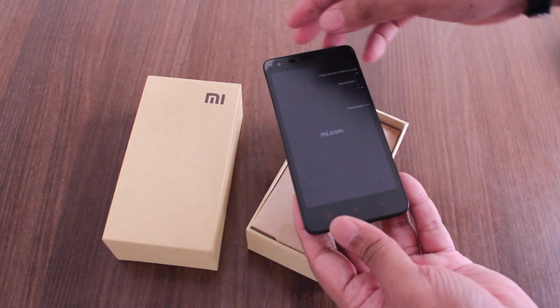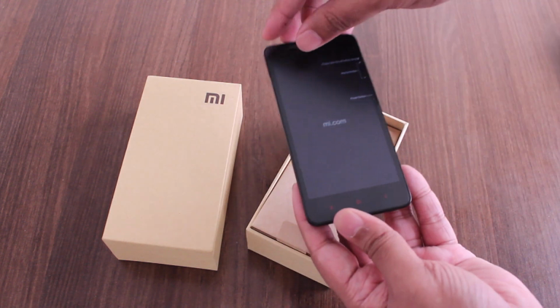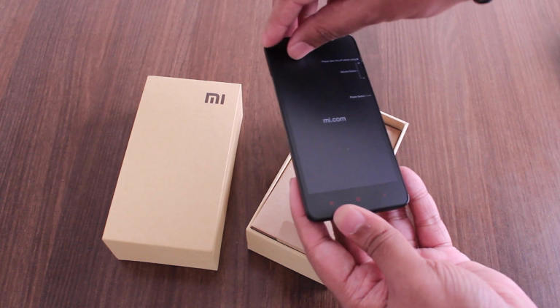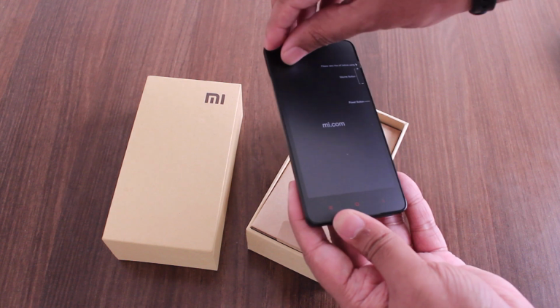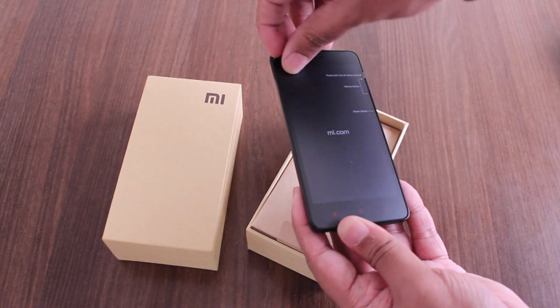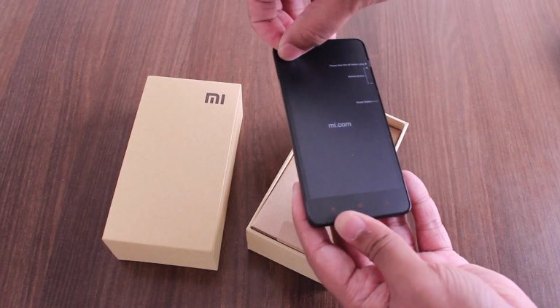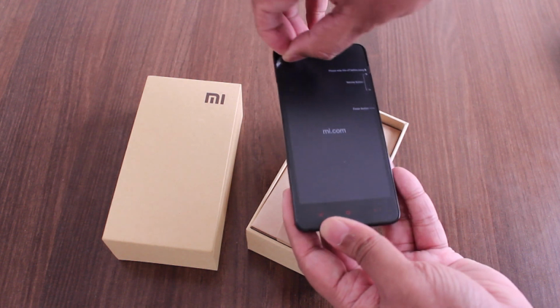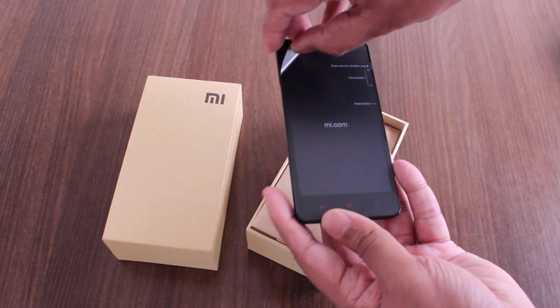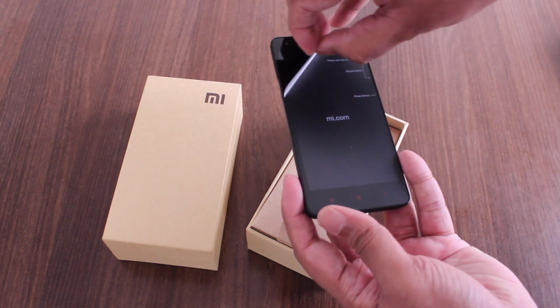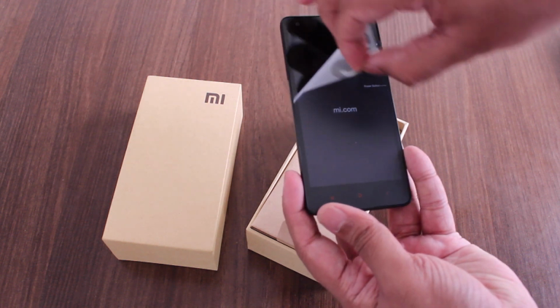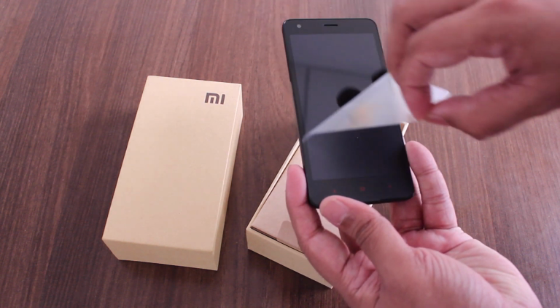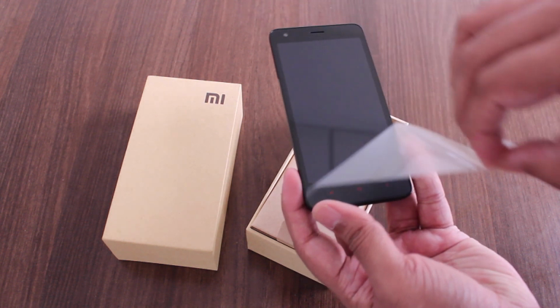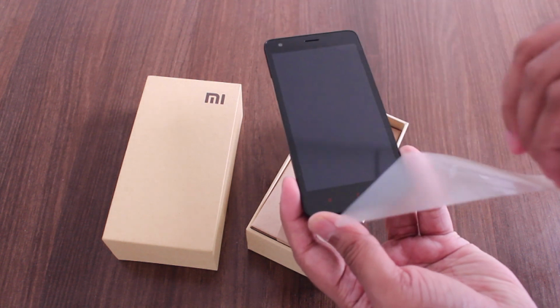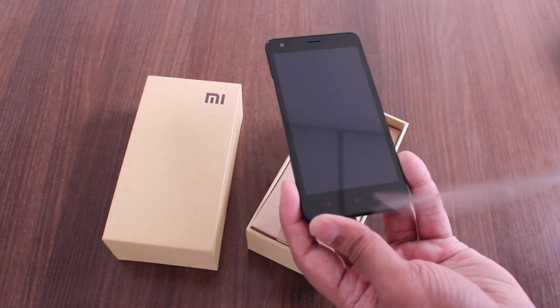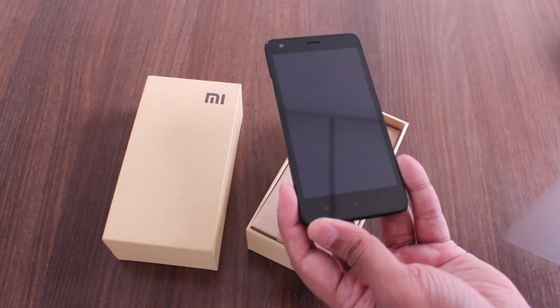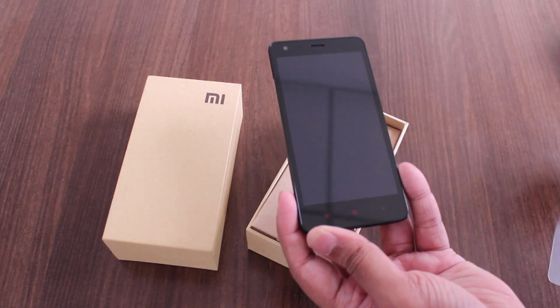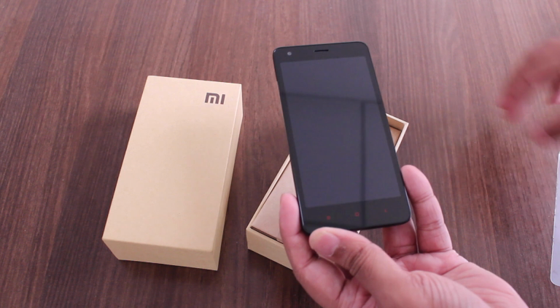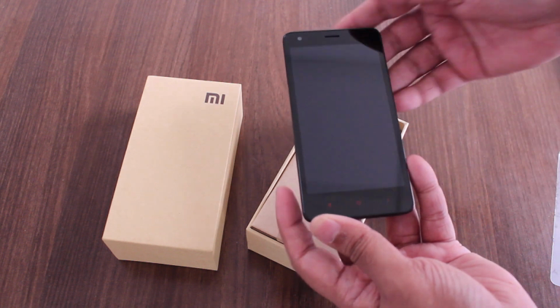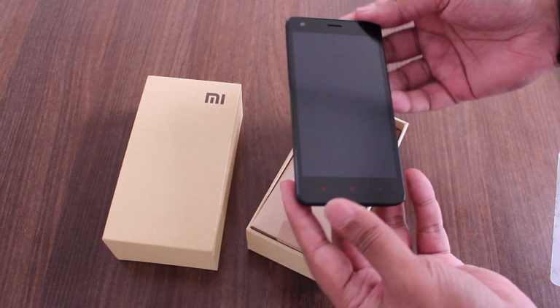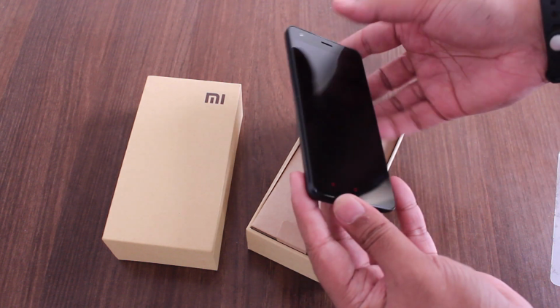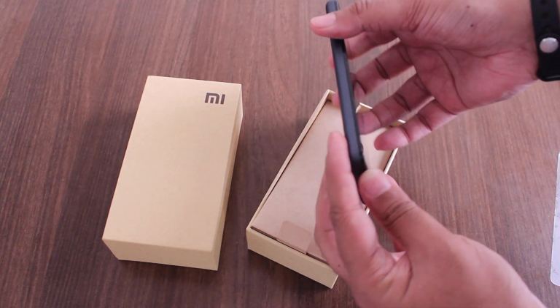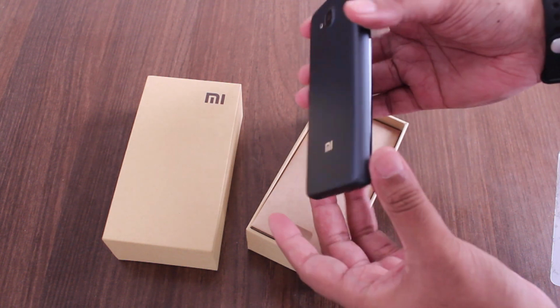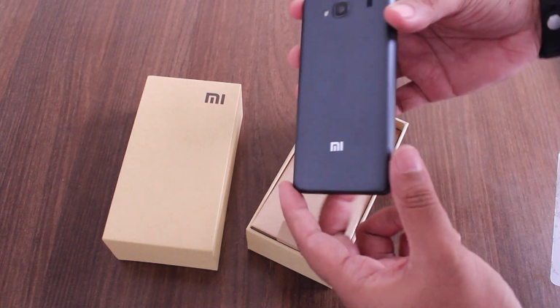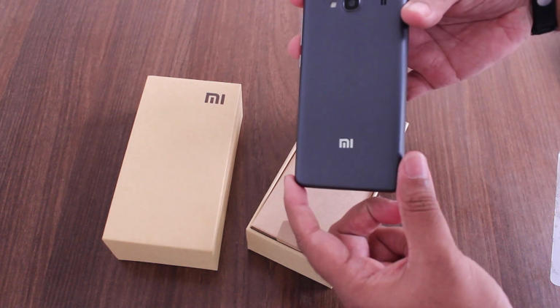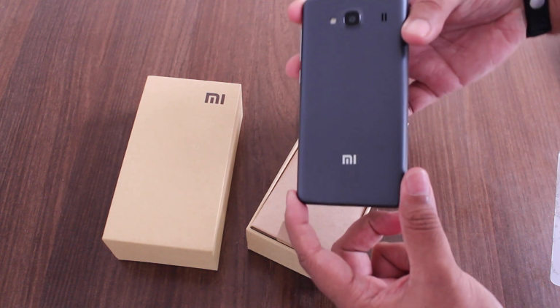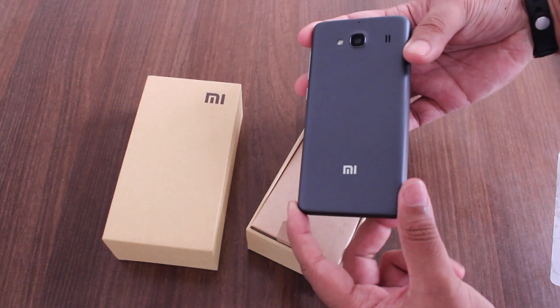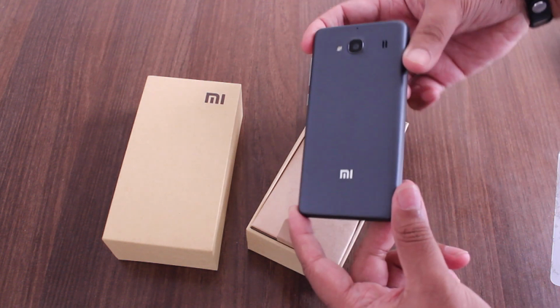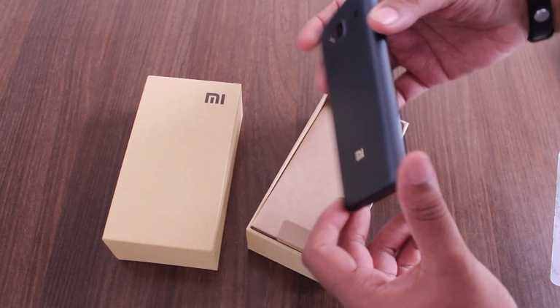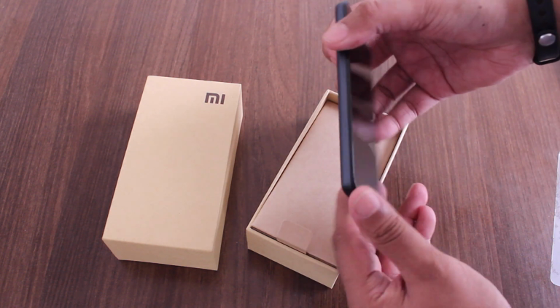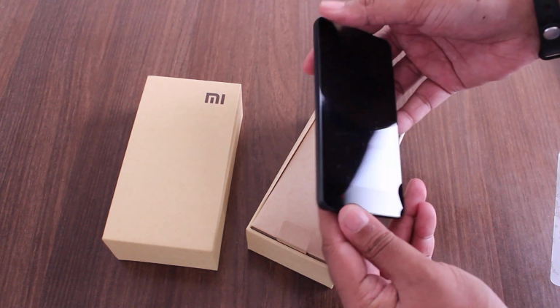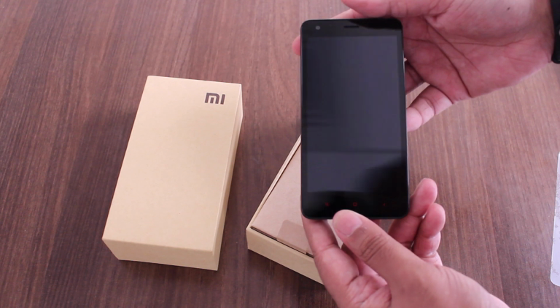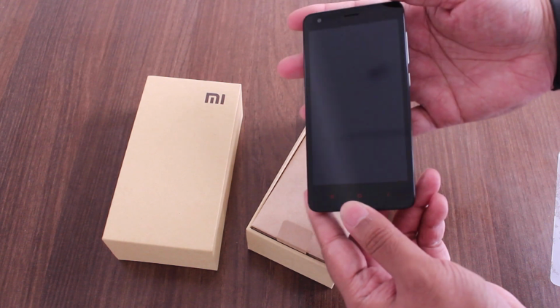Alrighty now, let me just take this off. There we go. And that is the Dark Grey Redmi 2.